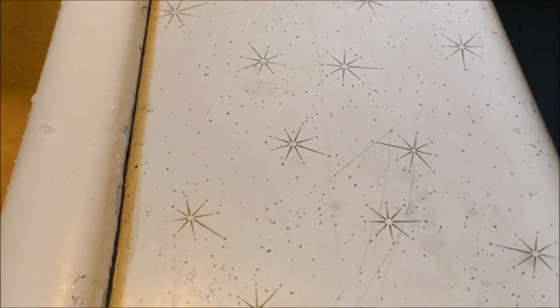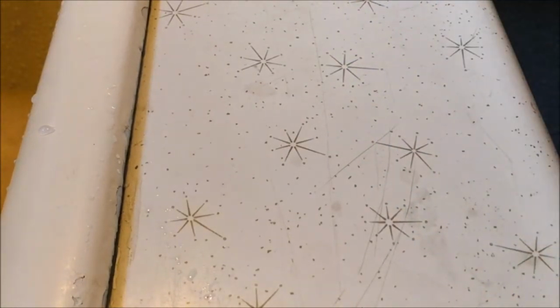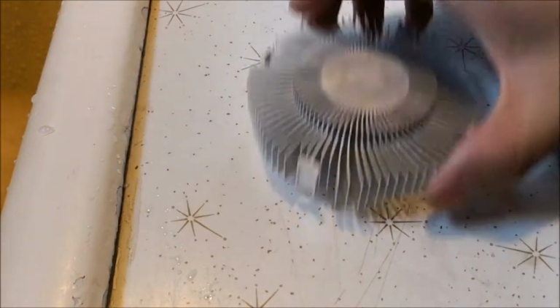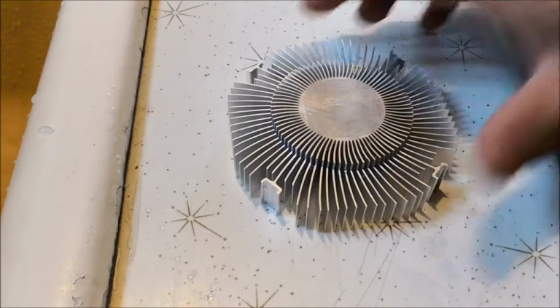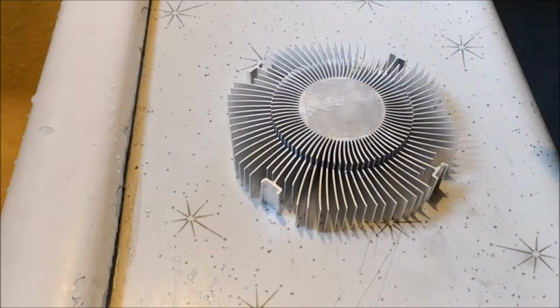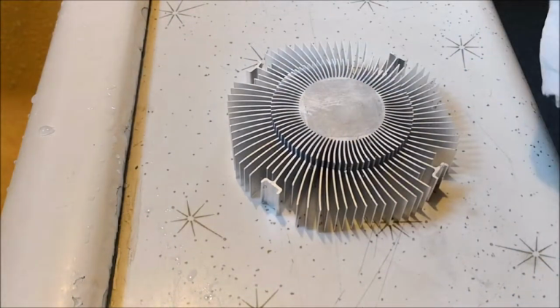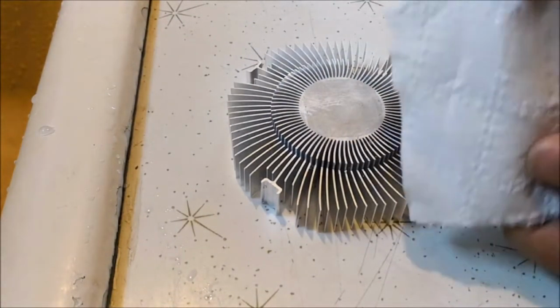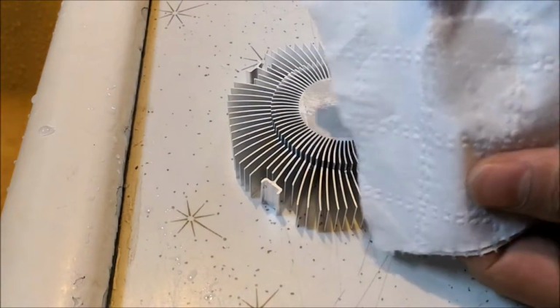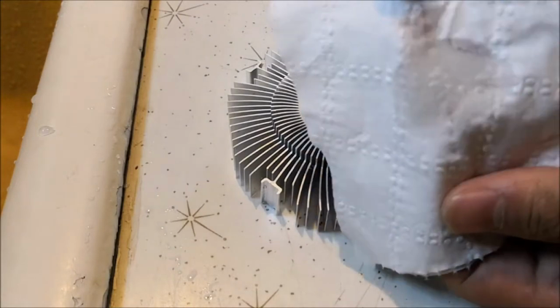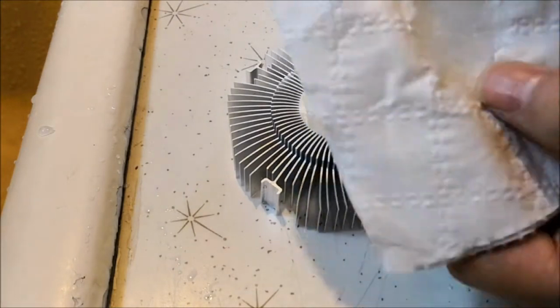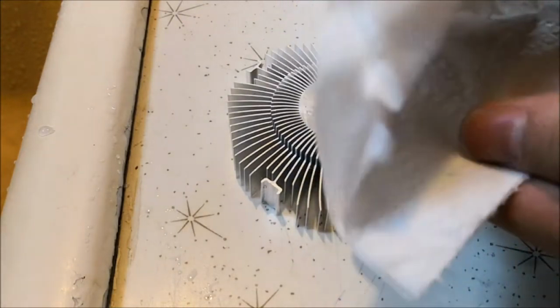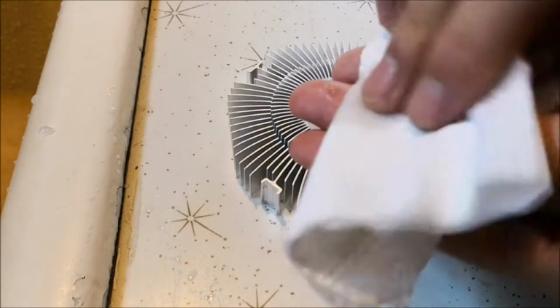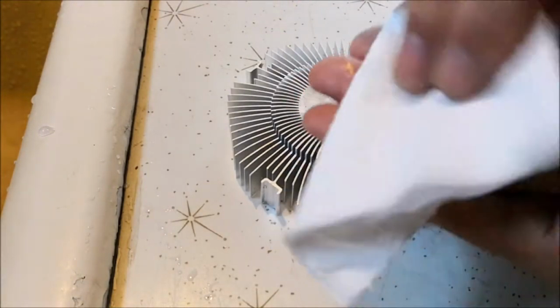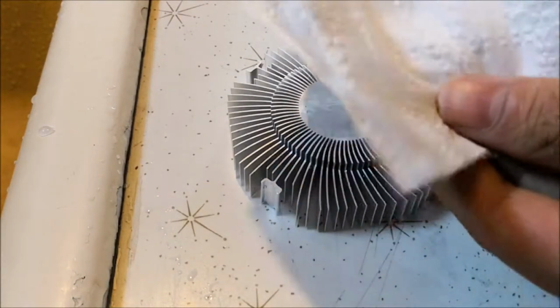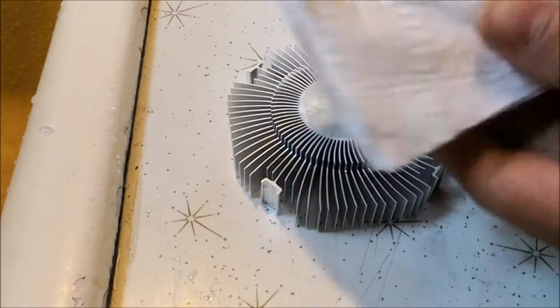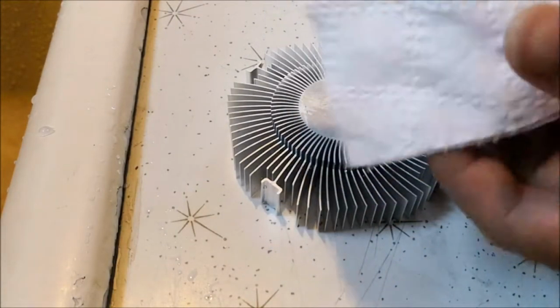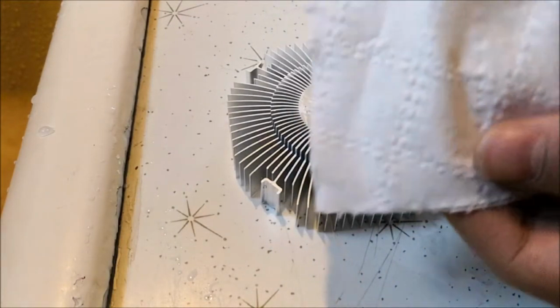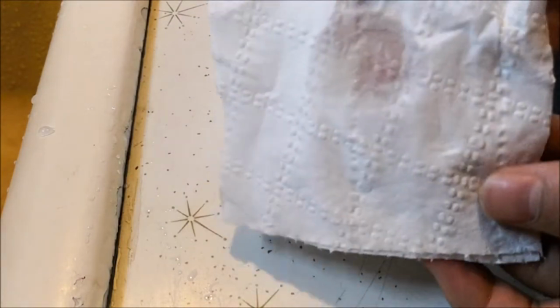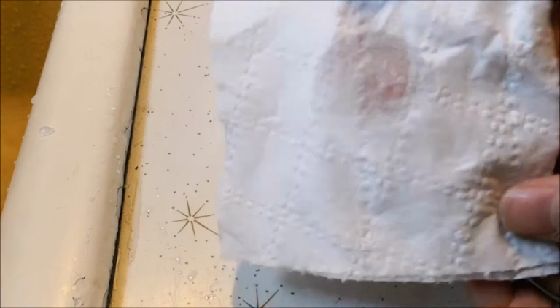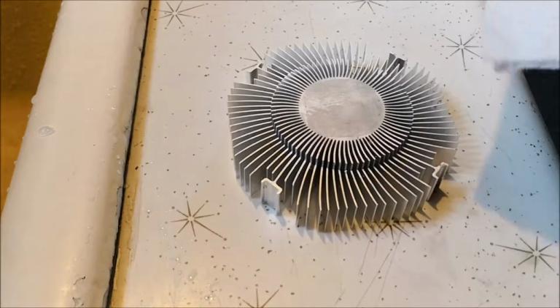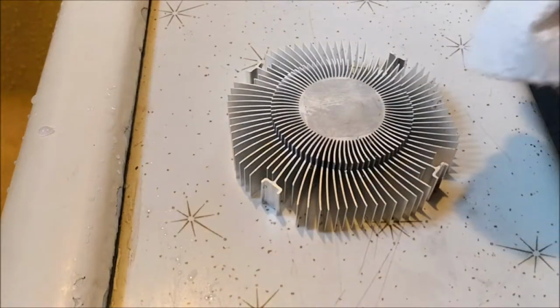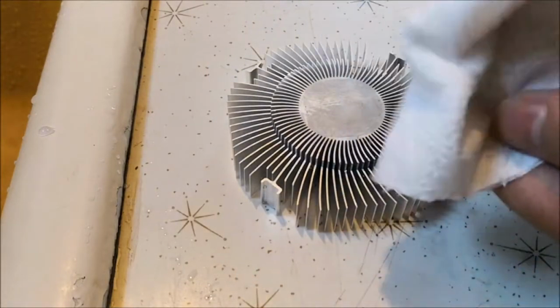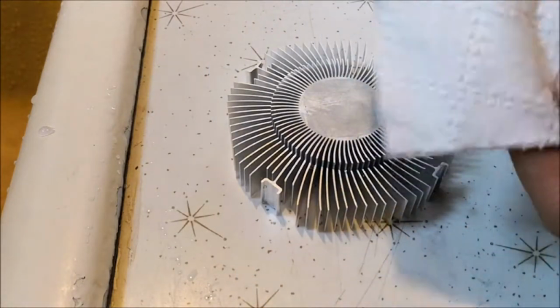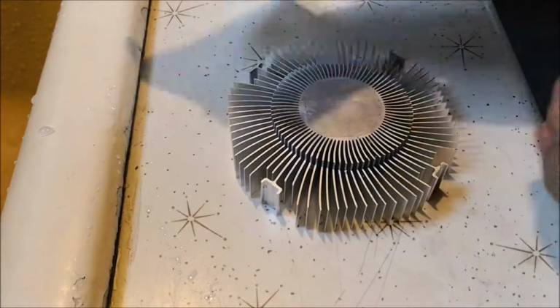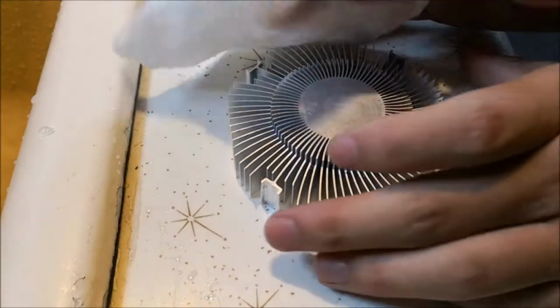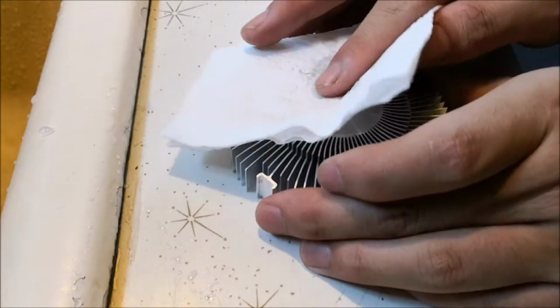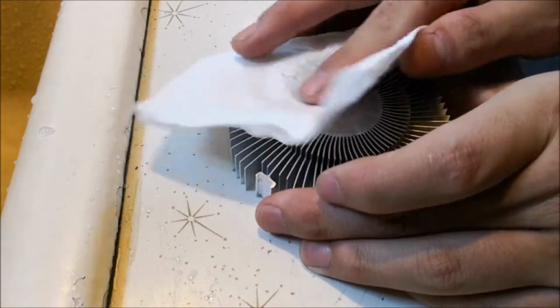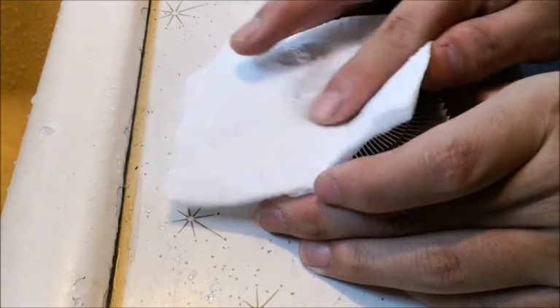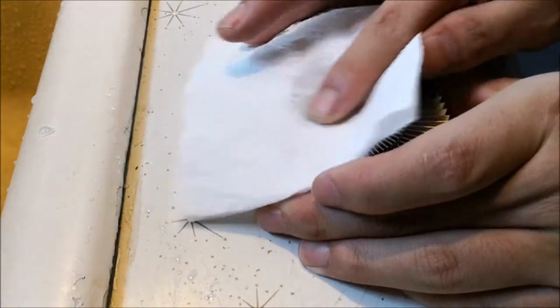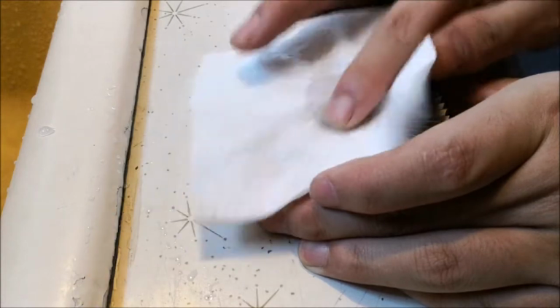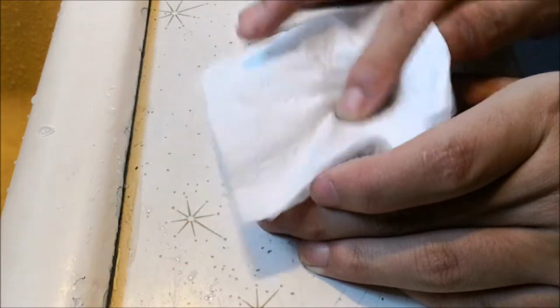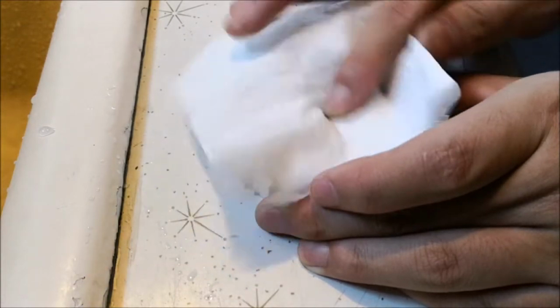And then I just work this into the paper like so, so there's not too much in one spot. And then I just rub this onto the heatsink like that.